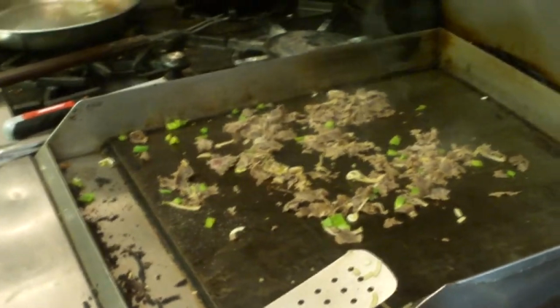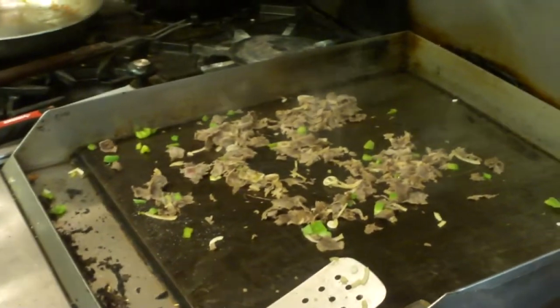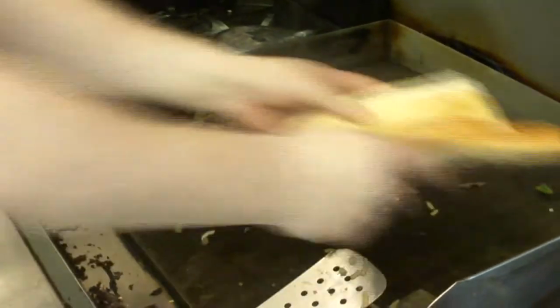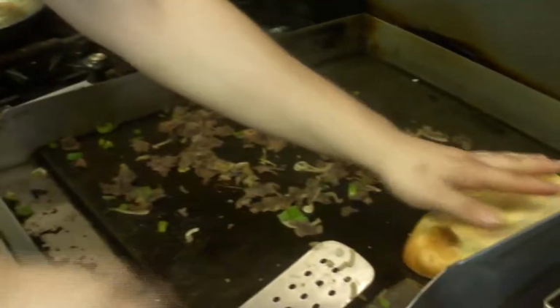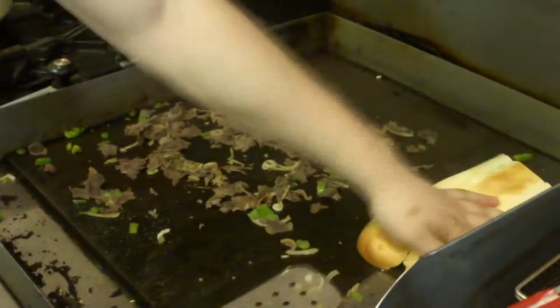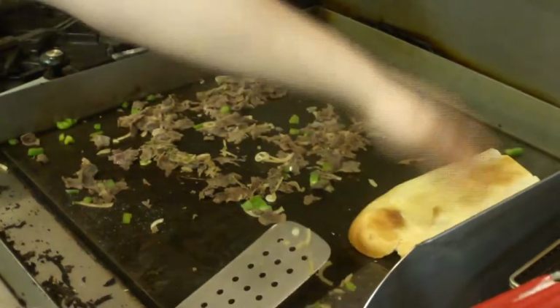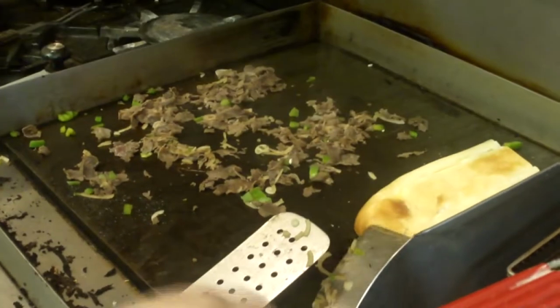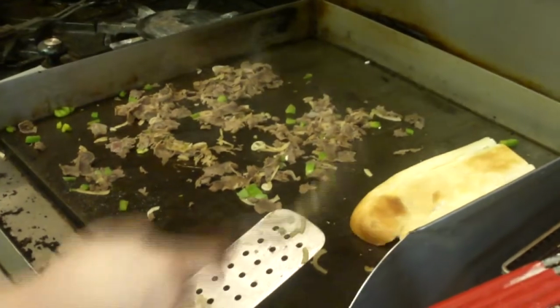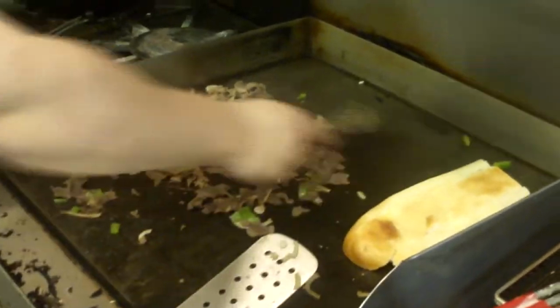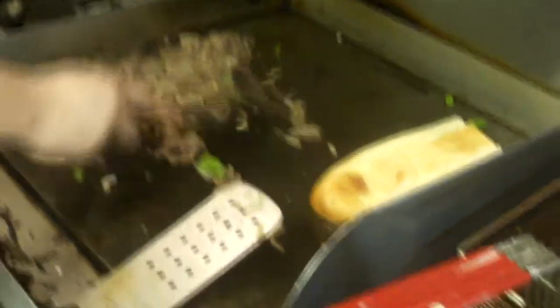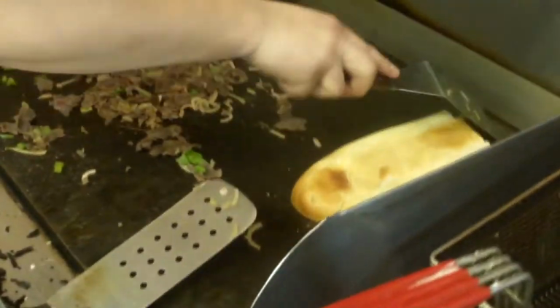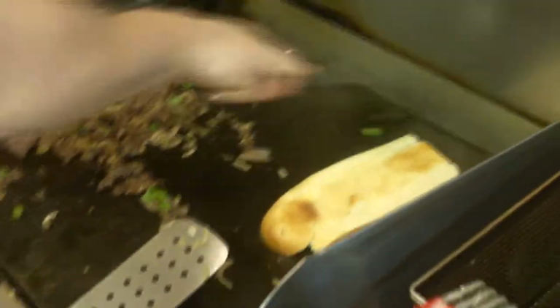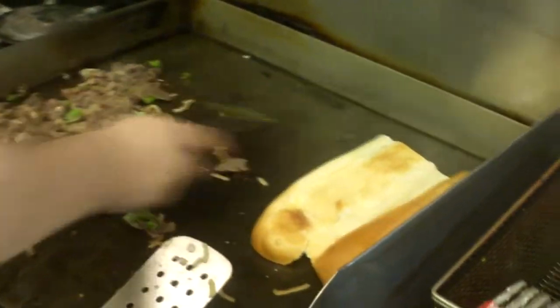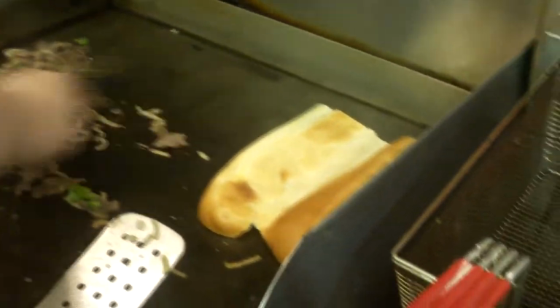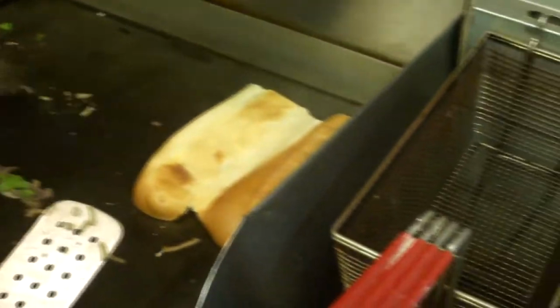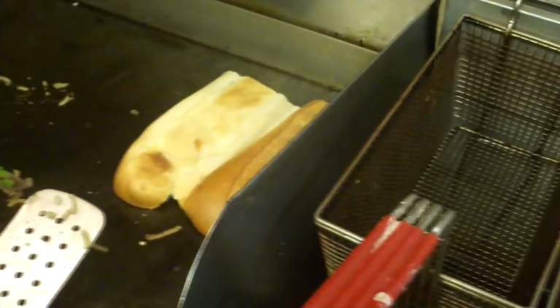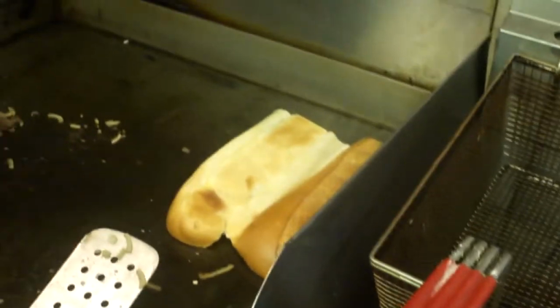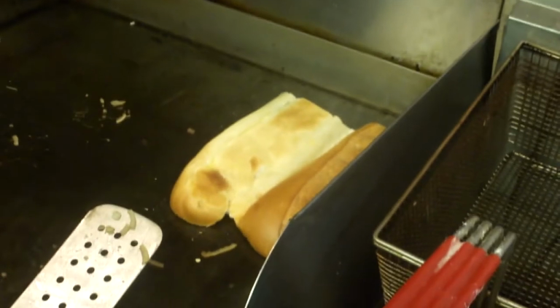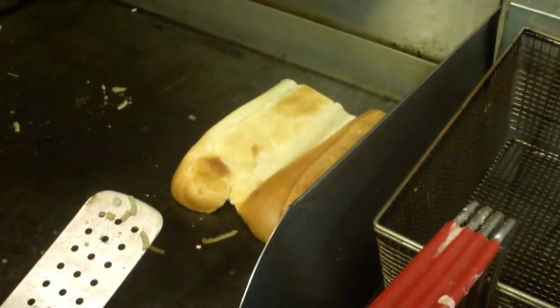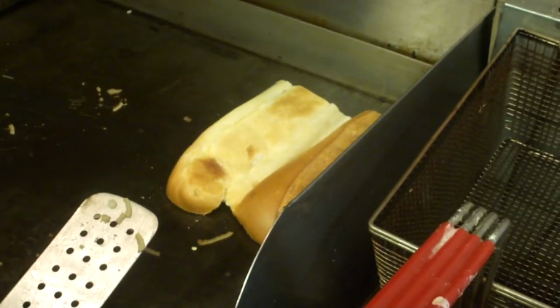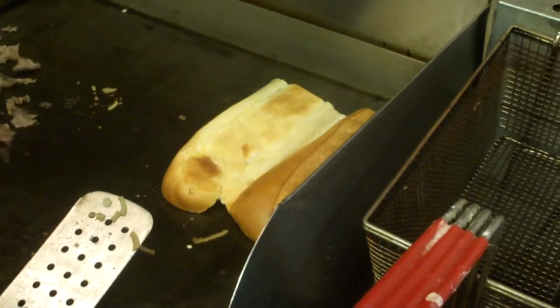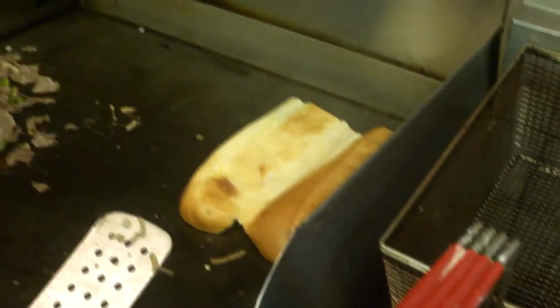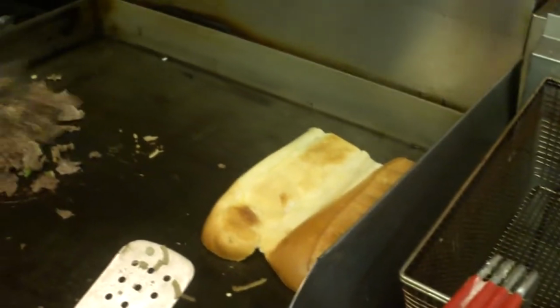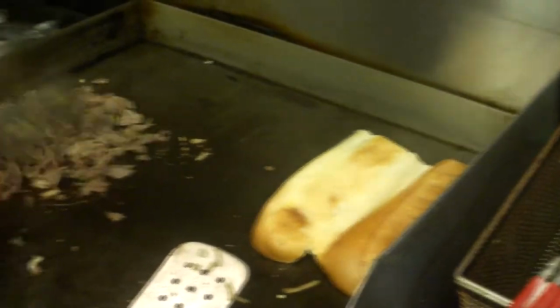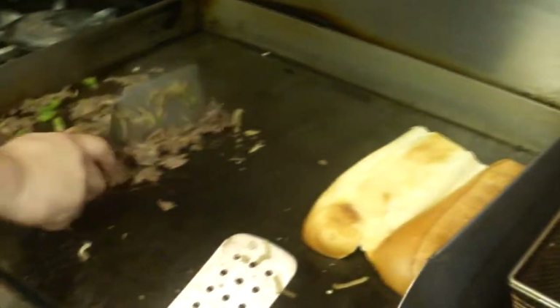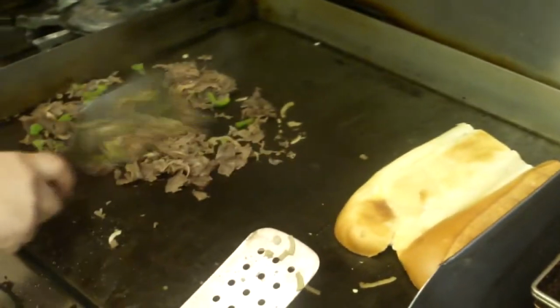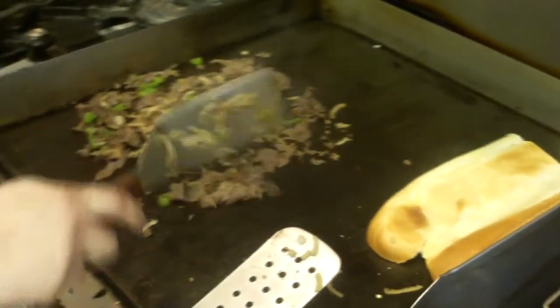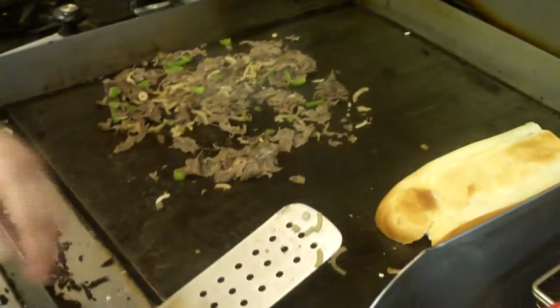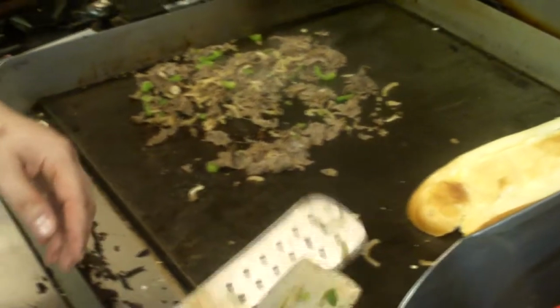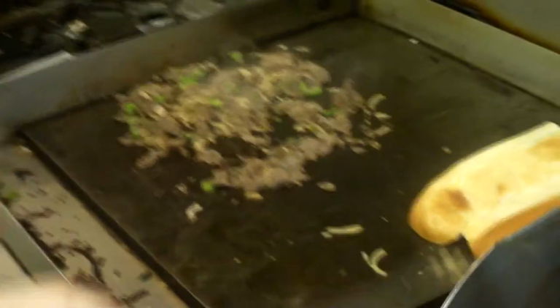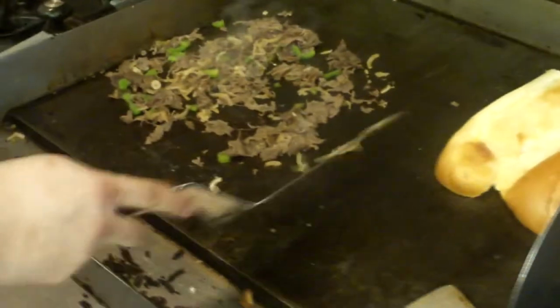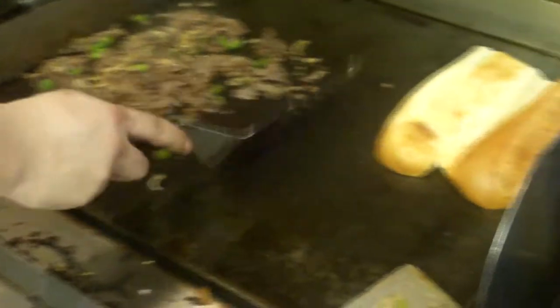Our secret is always on the bread as well. We got pretty good bread when we get it — we make it every day, it's fresh. Every single day. That's what makes our cheesesteaks one of the best steaks in town.